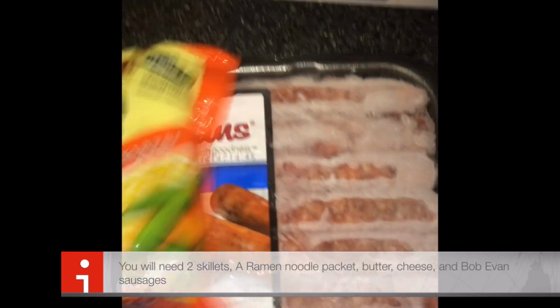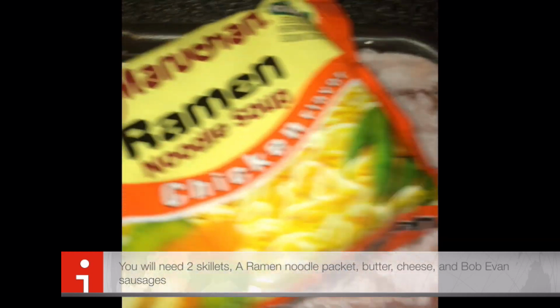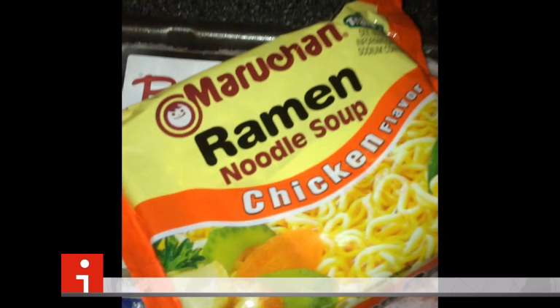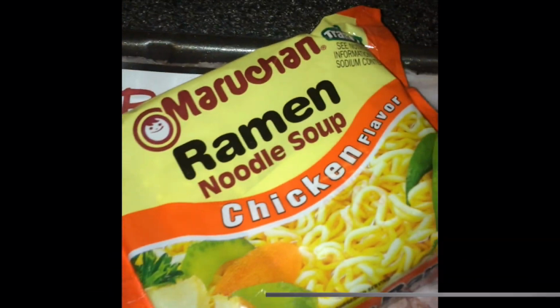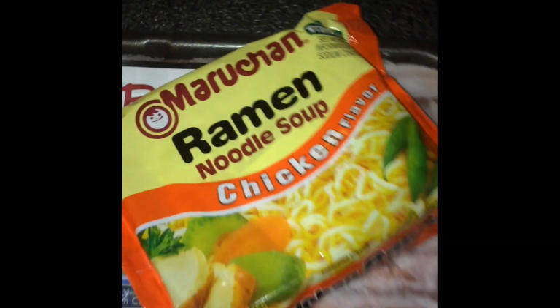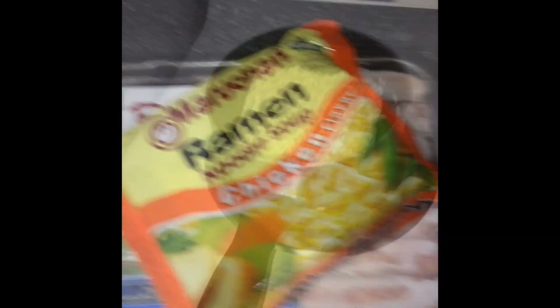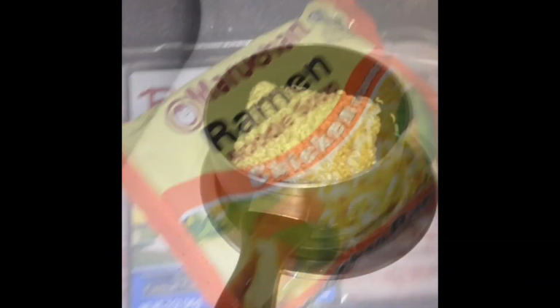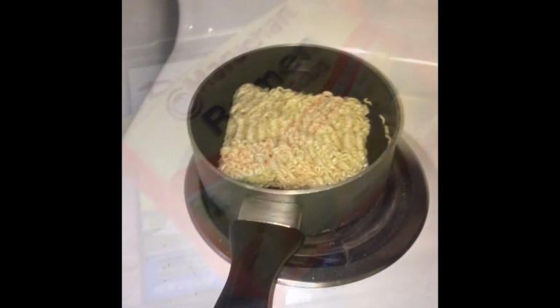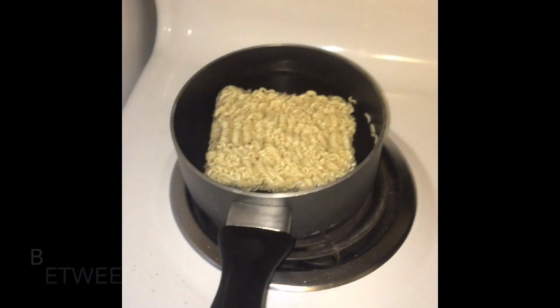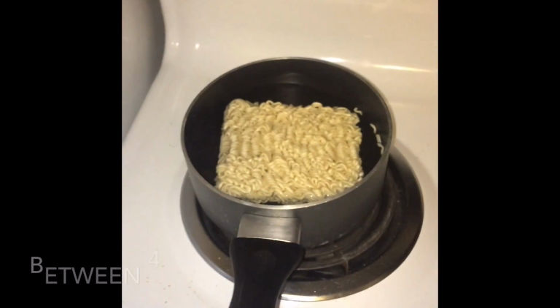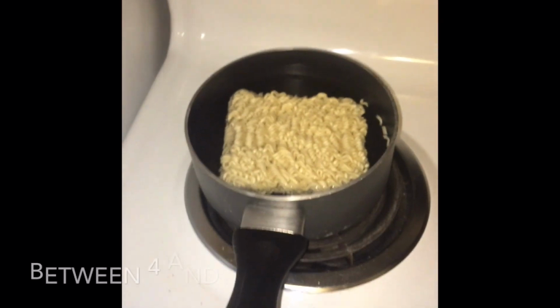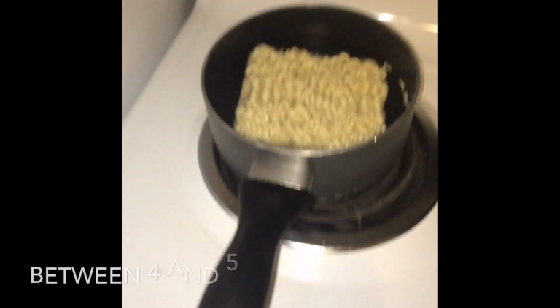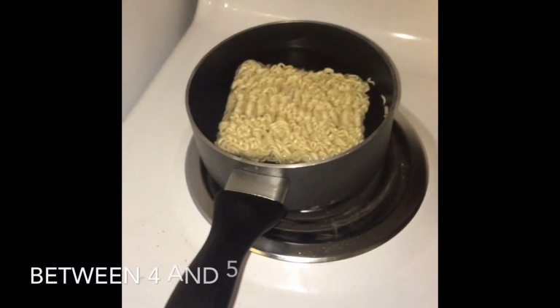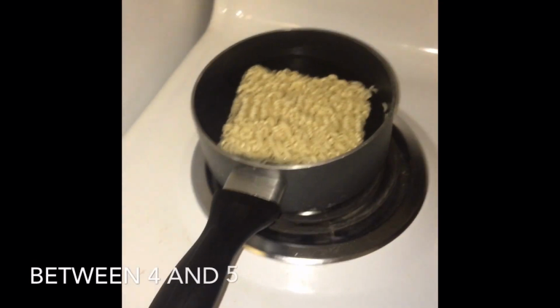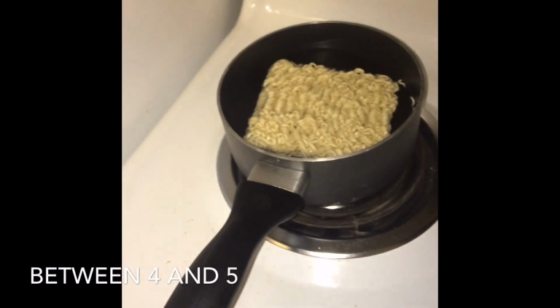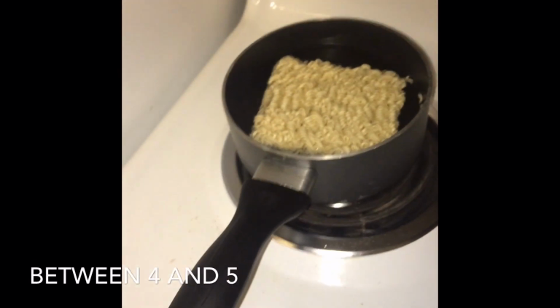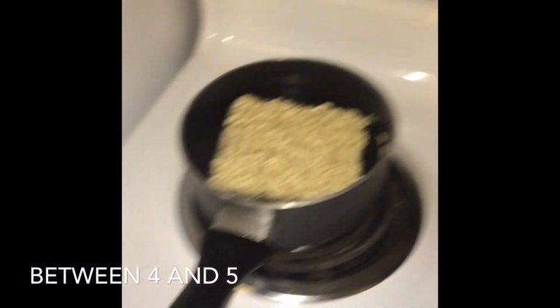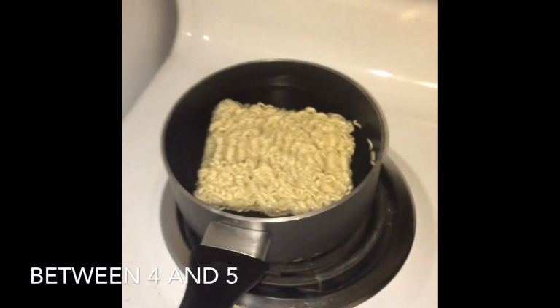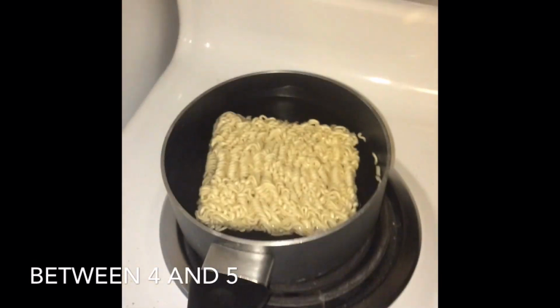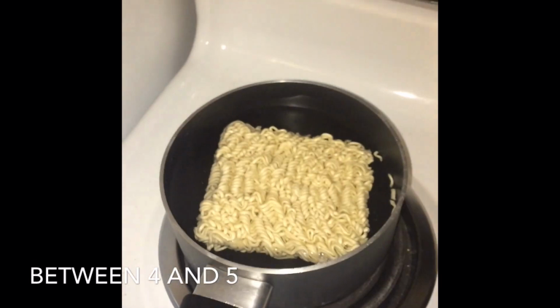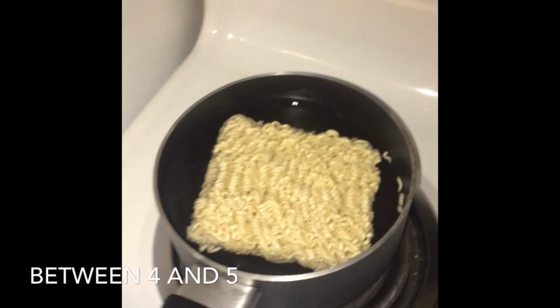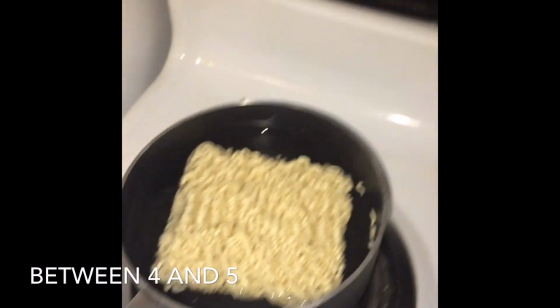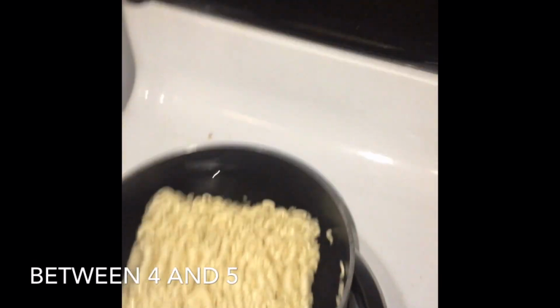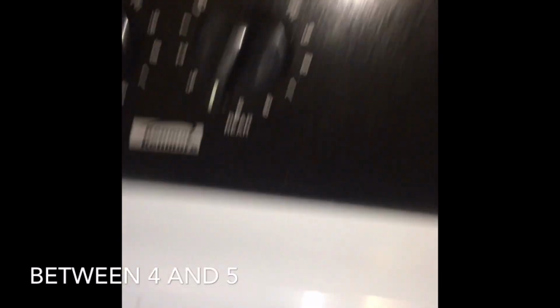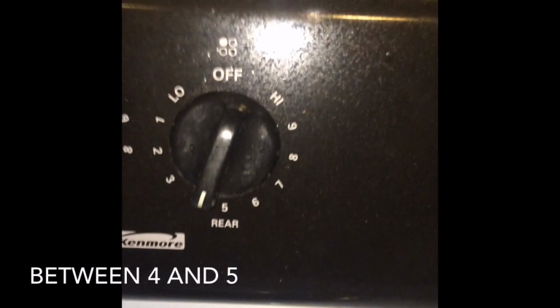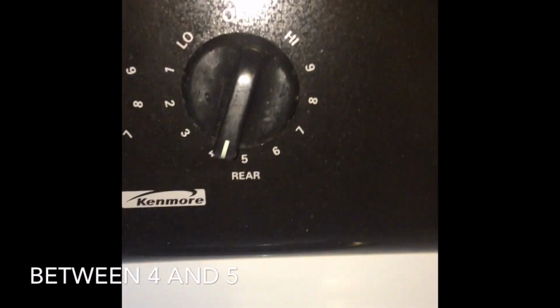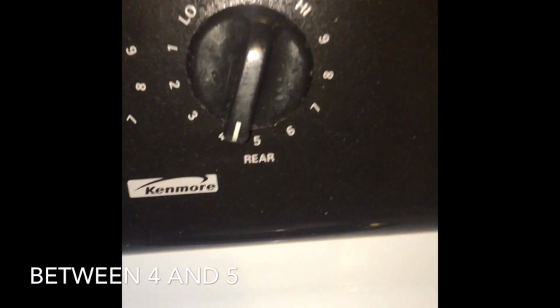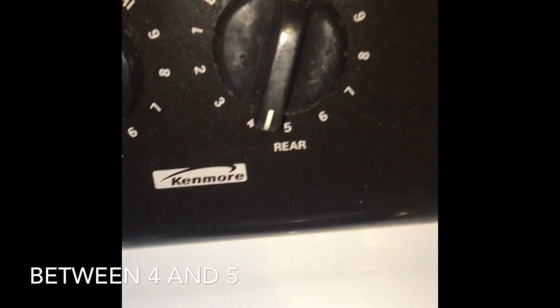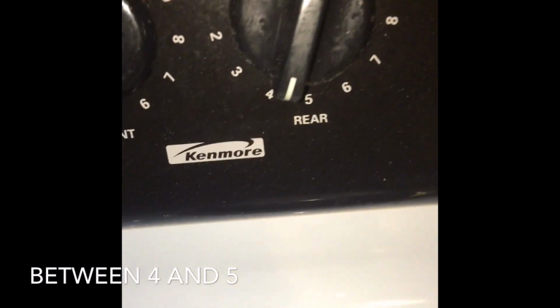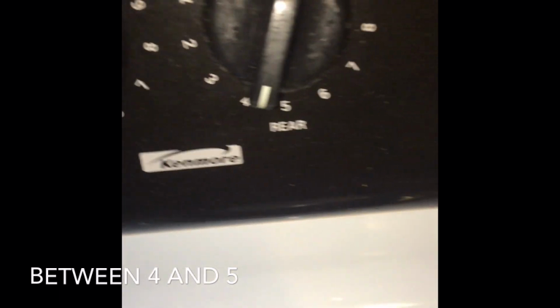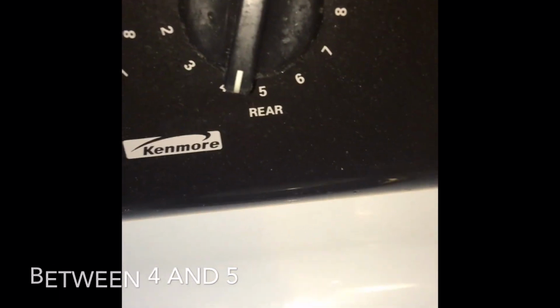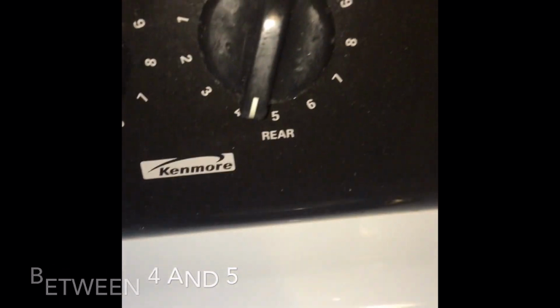And some ramen noodles. Everybody already knows how to make ramen noodles, so I'm not even going to show you that, but I will show you that I'm cooking between four and five.